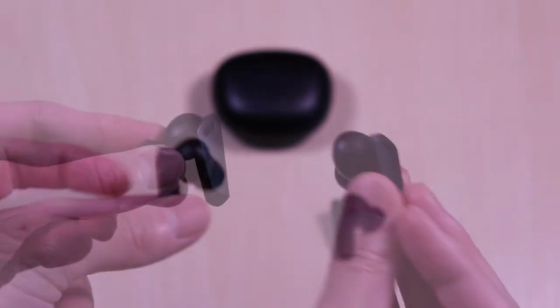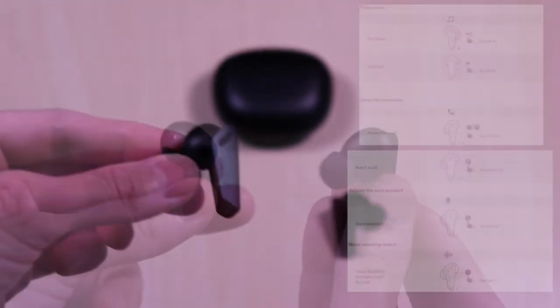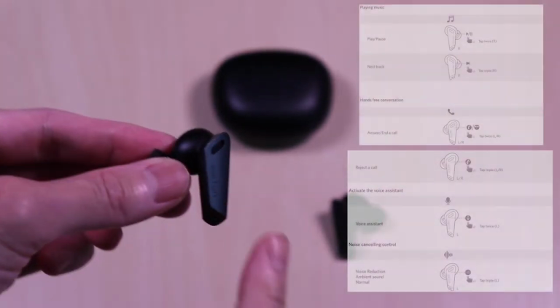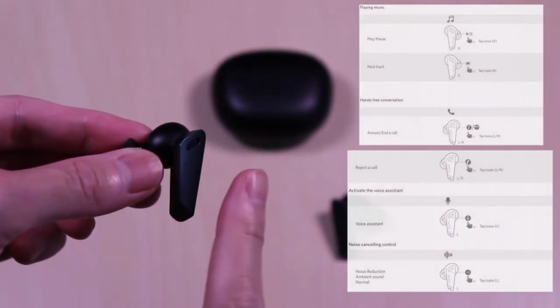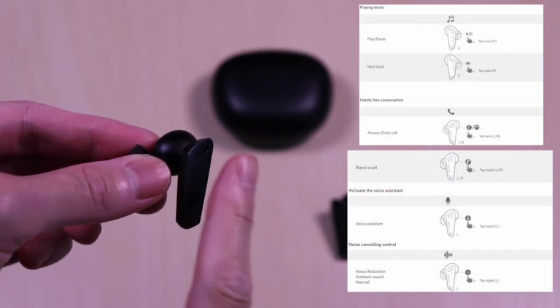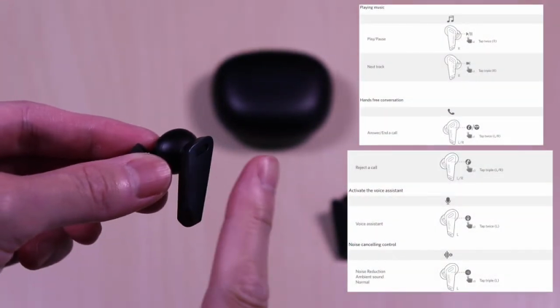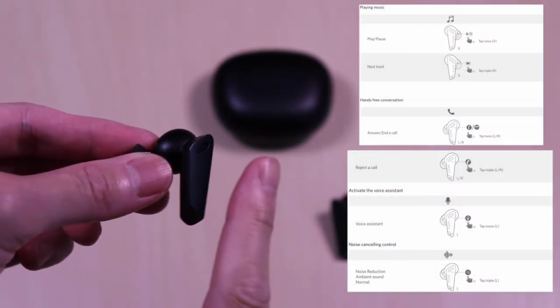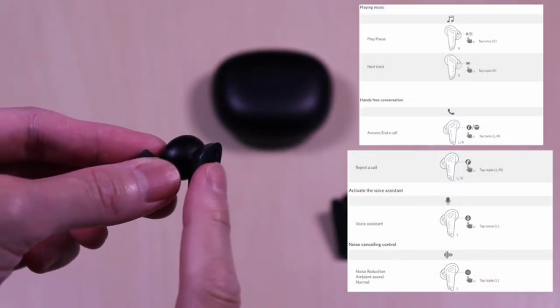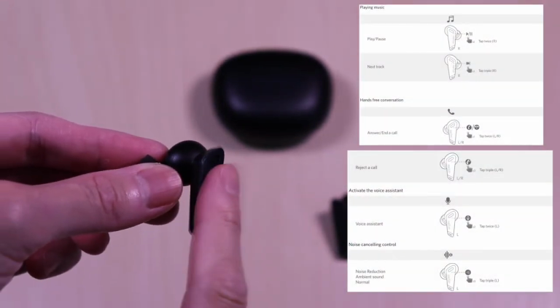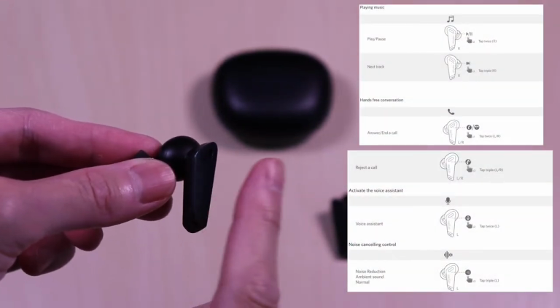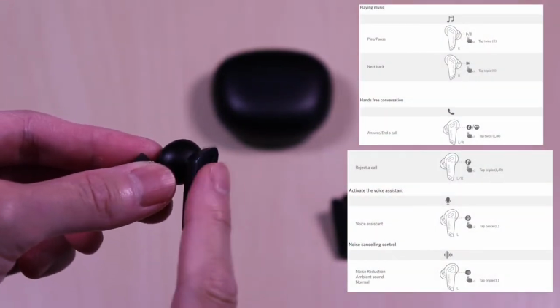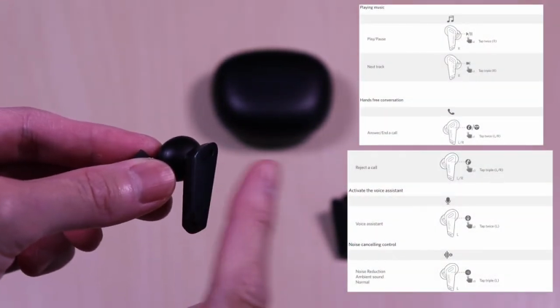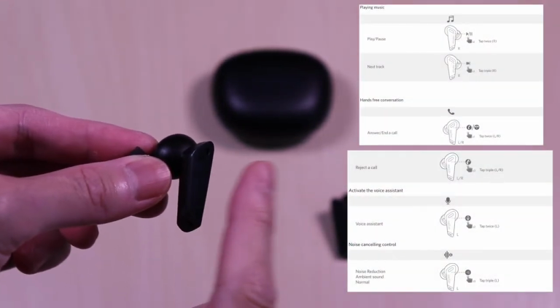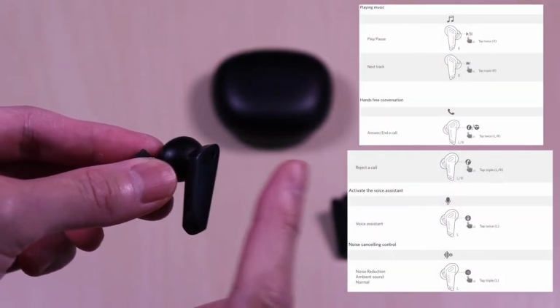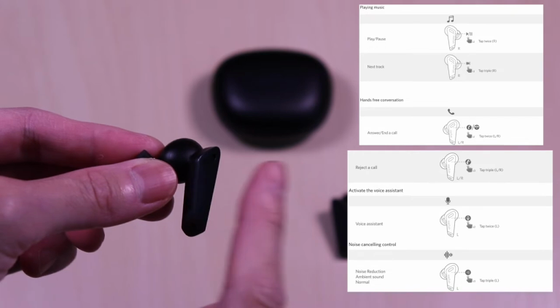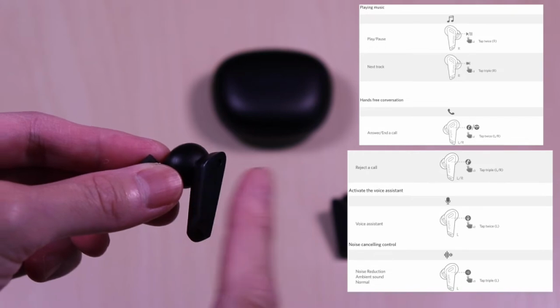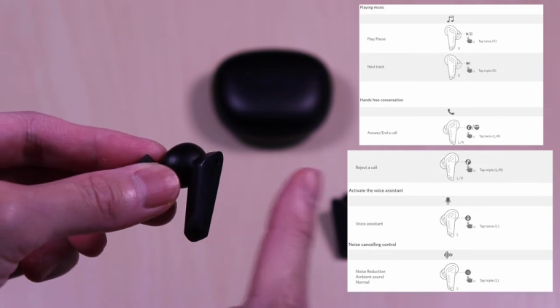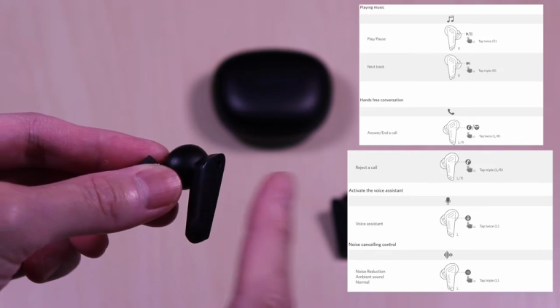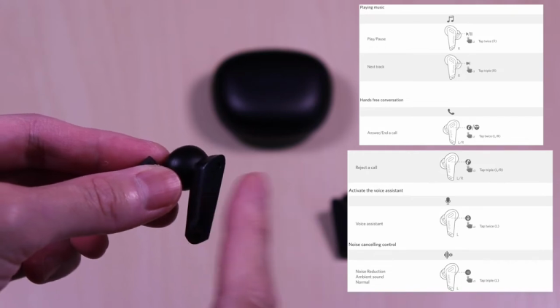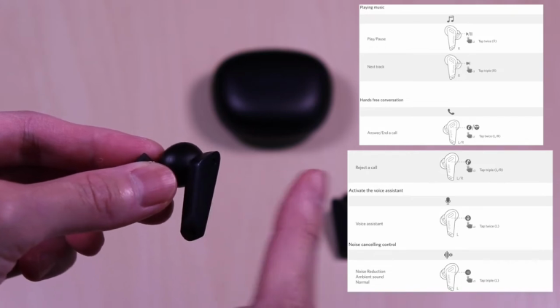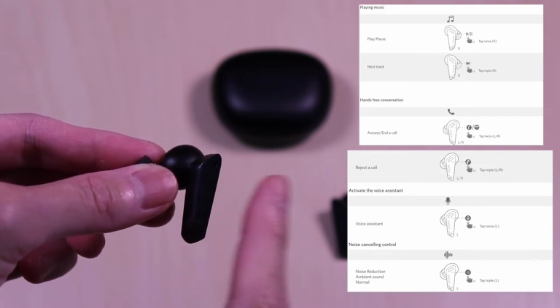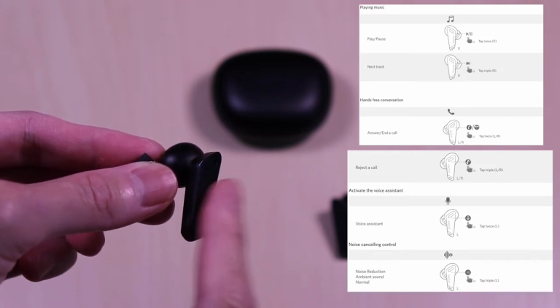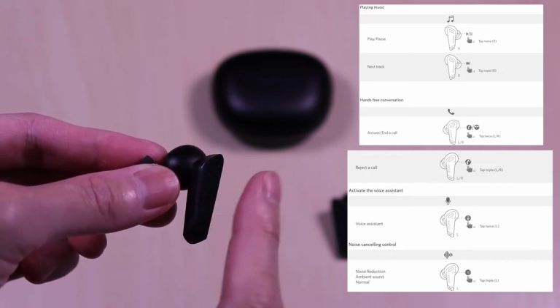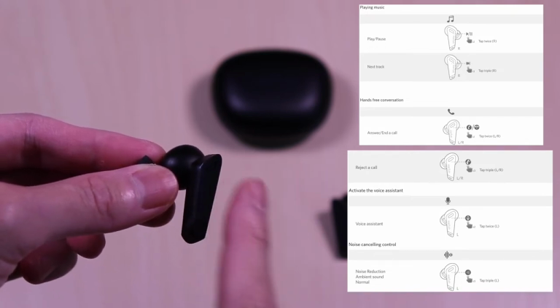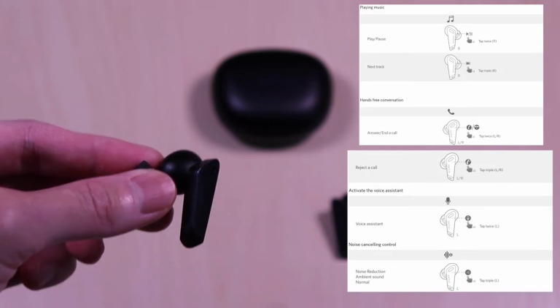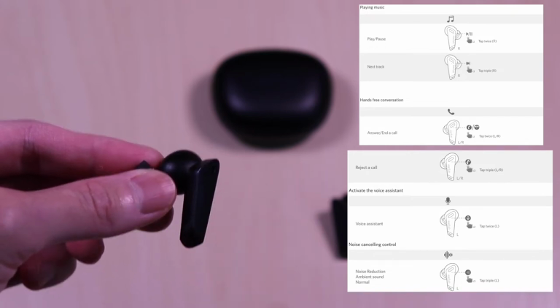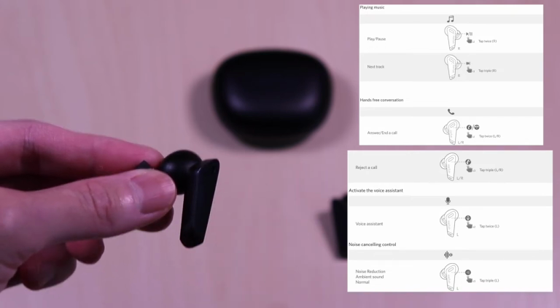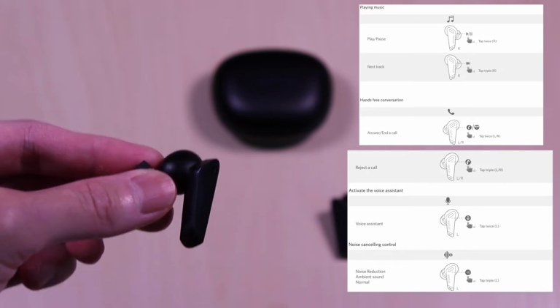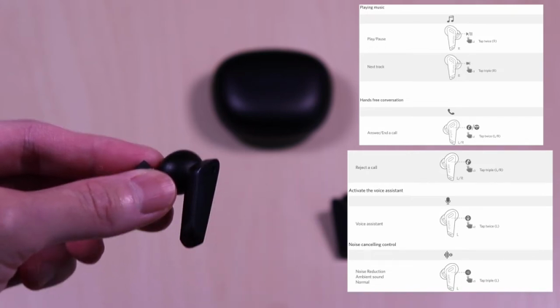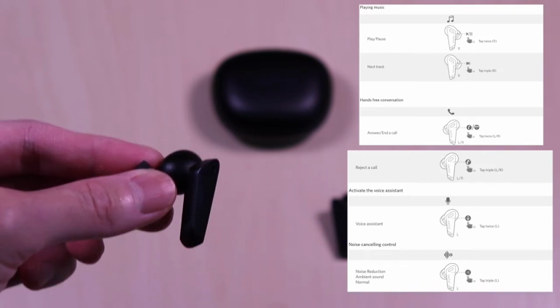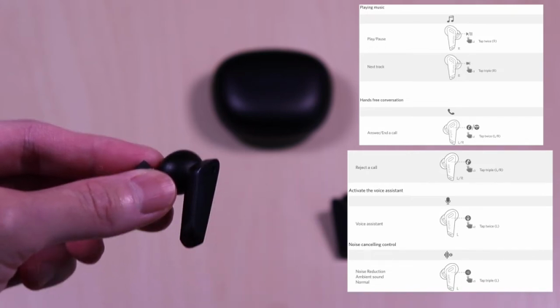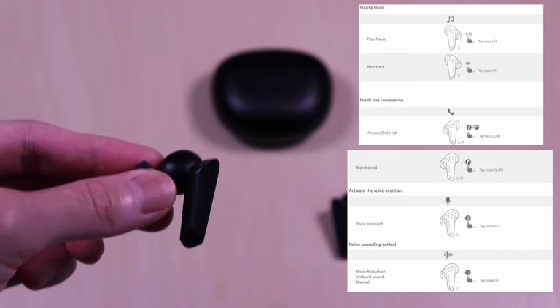Touch controls are straightforward — a few taps to get the desired function. To cycle through the ANC and ambient feature it's a triple tap and you will hear voice prompts.